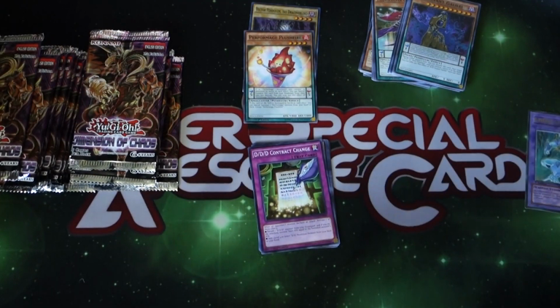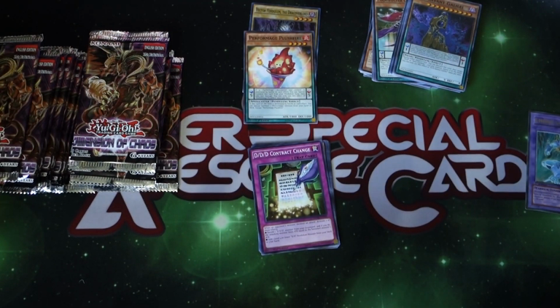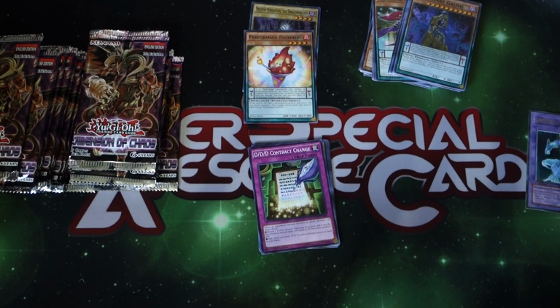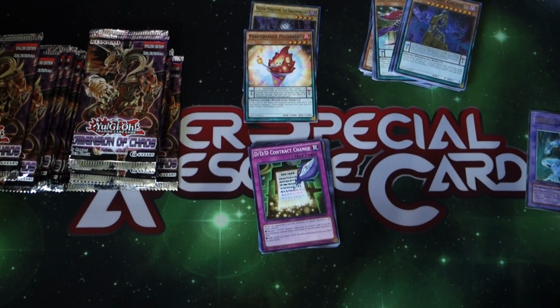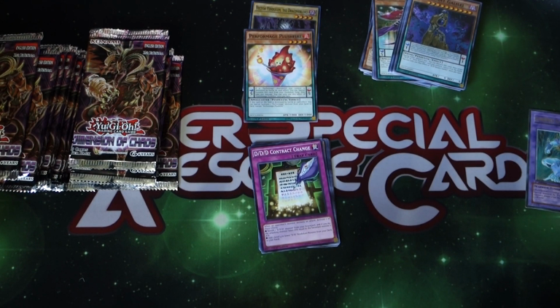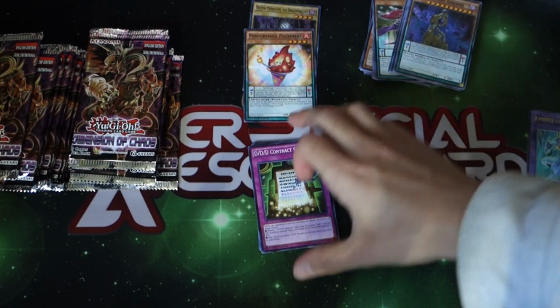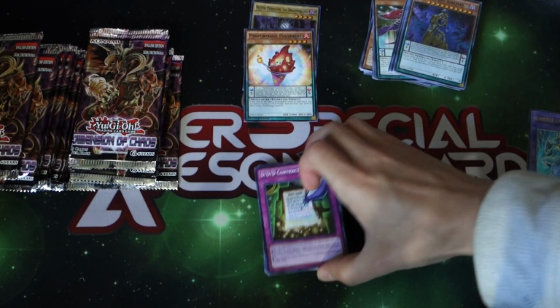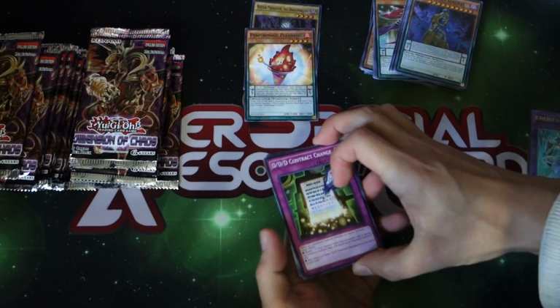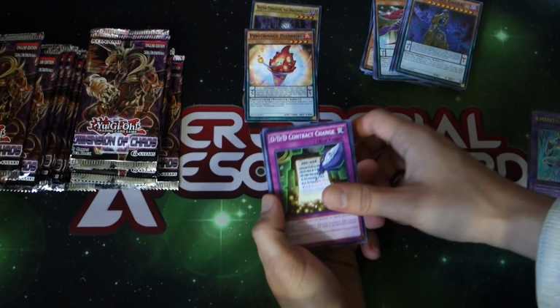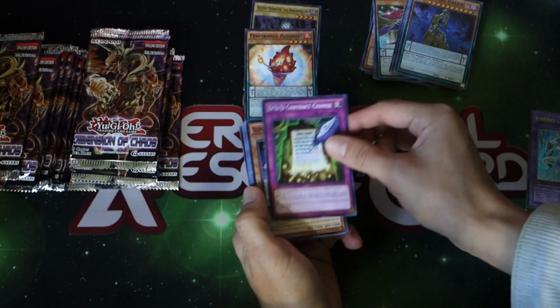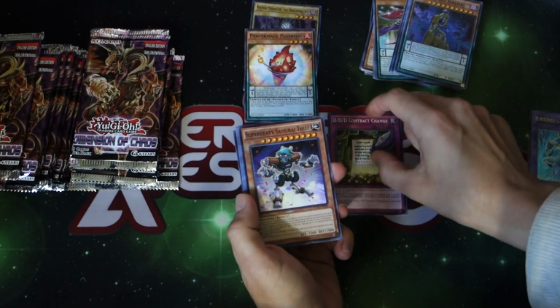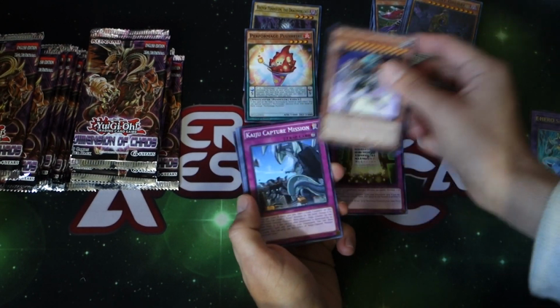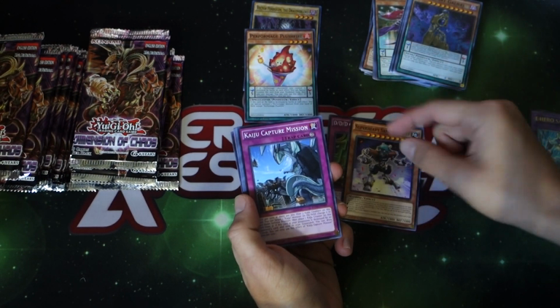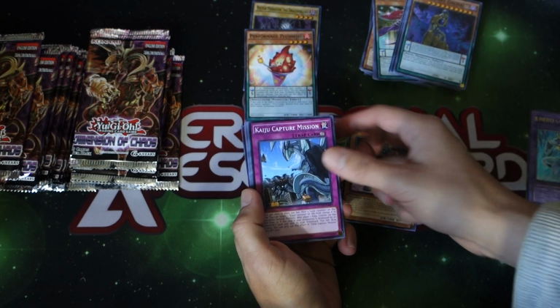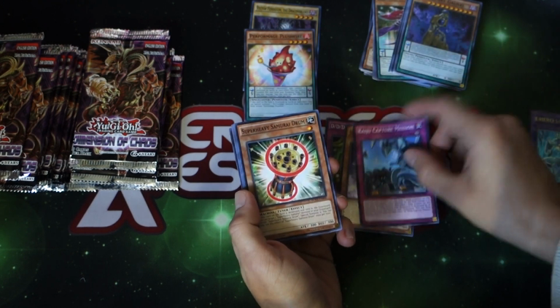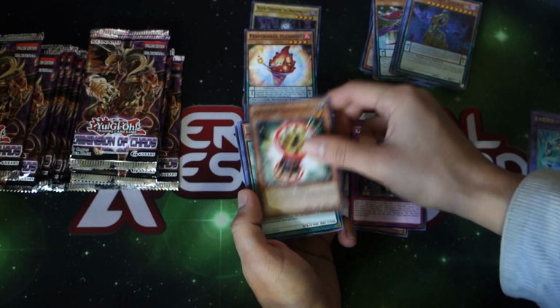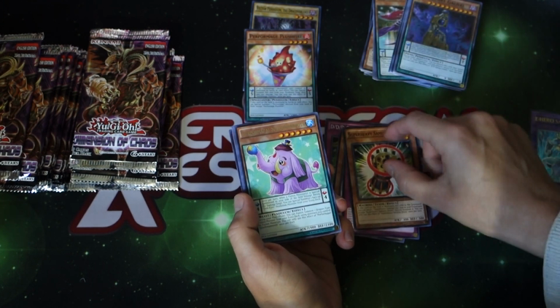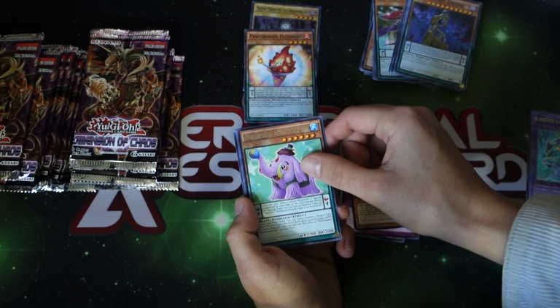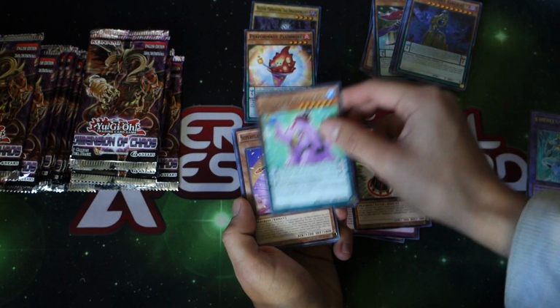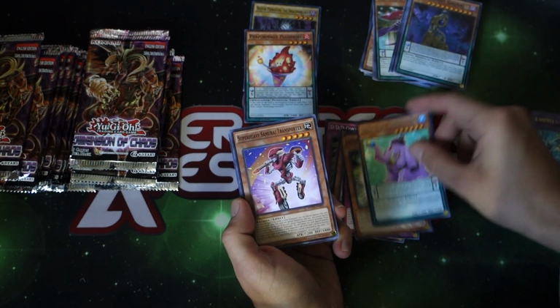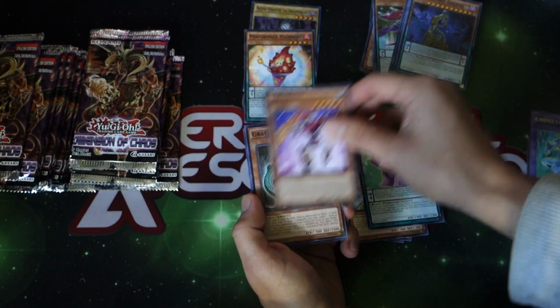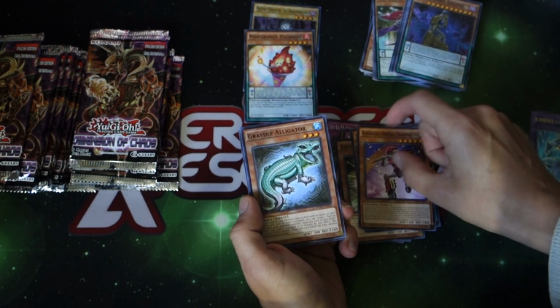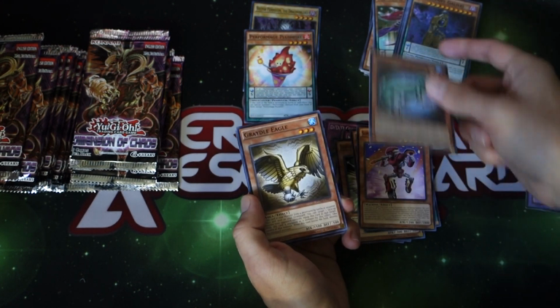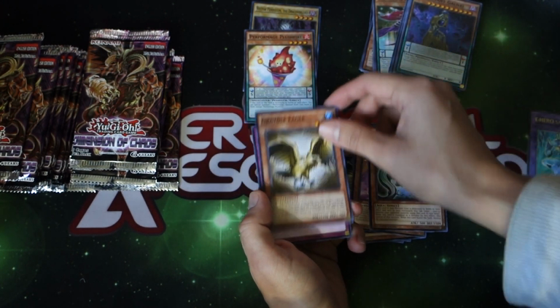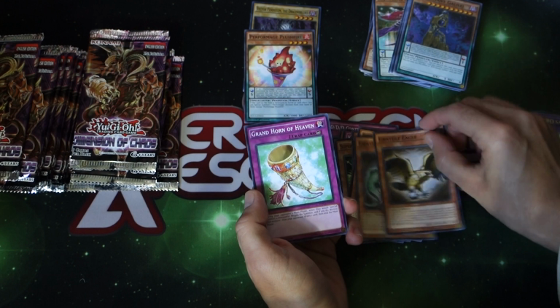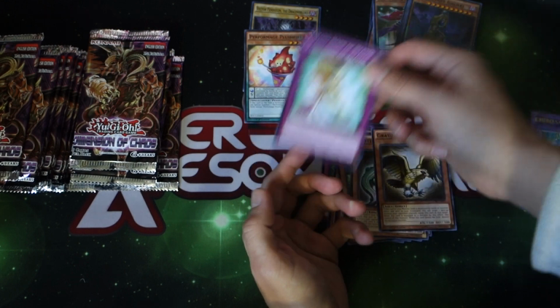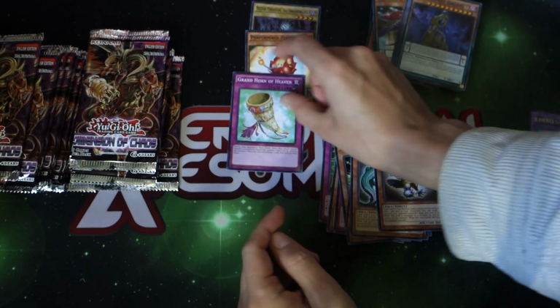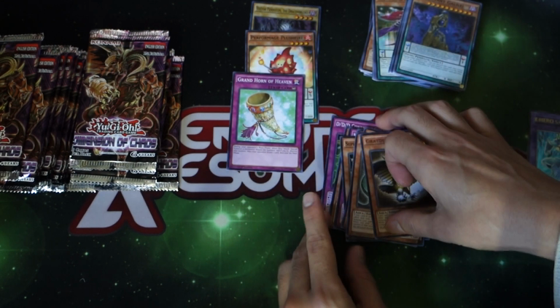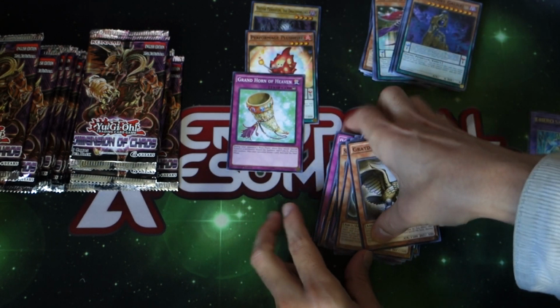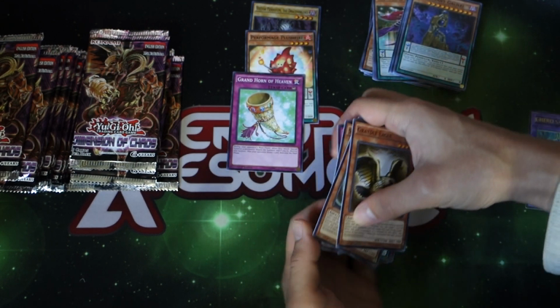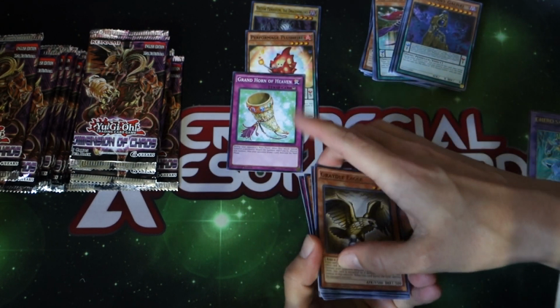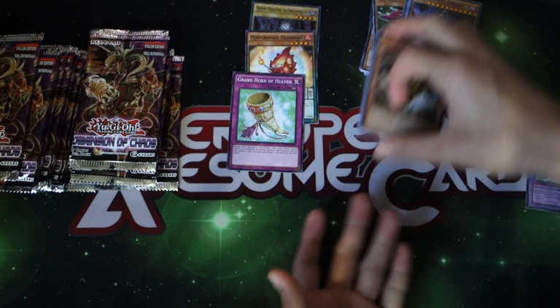DDD Contract Change. Samurai Thief — I like that card too, that's a really cool card. We got the Splash Mammoth, Creat Old Alligator, Some Eagle, and oh — Grand Horn of Heaven! I think that's another great common out of this set. I really expected that card to be a Super Rare.